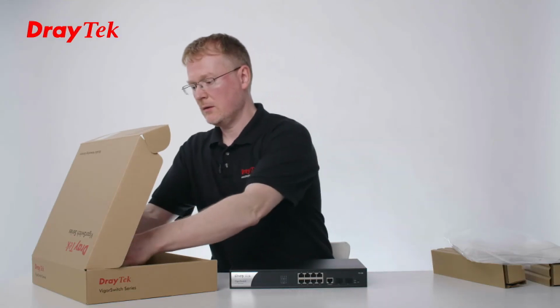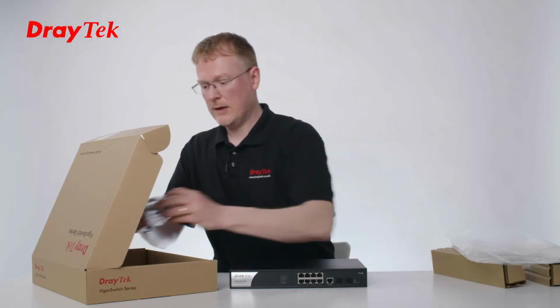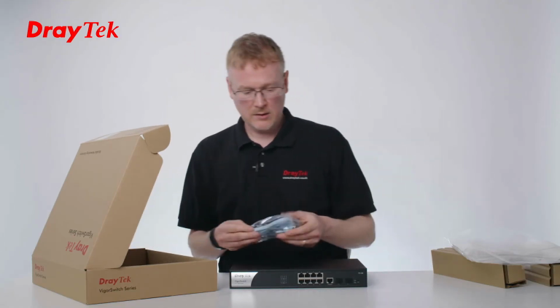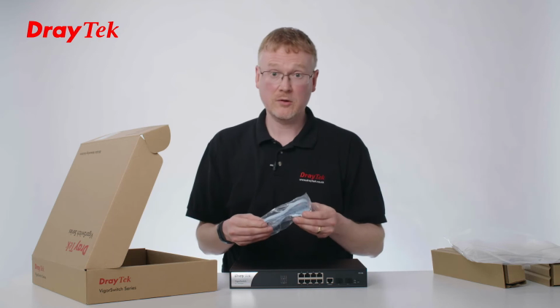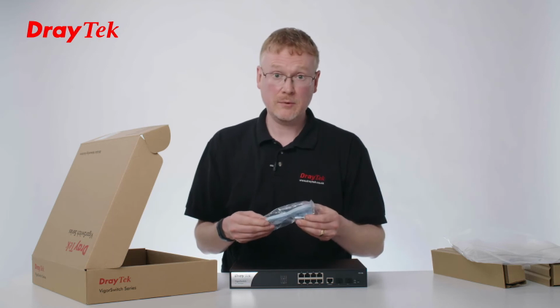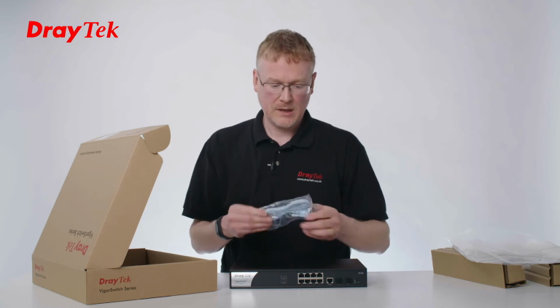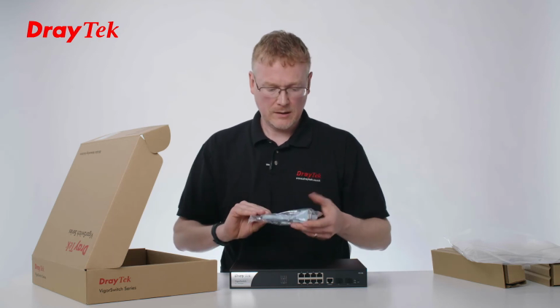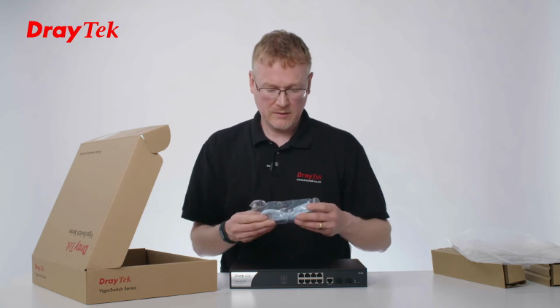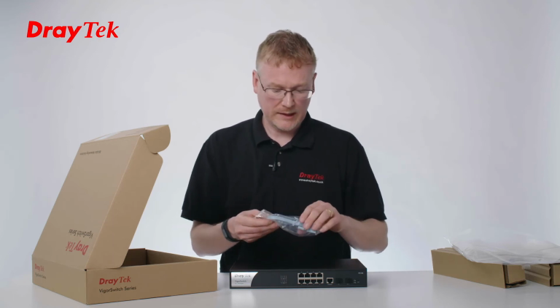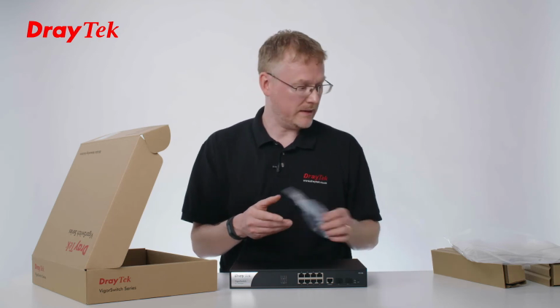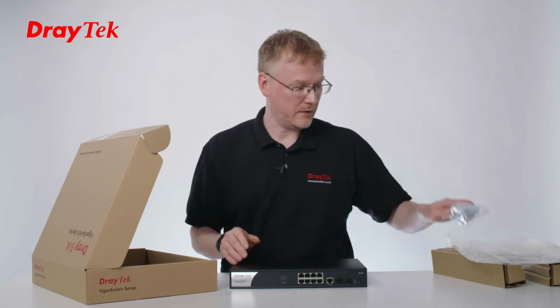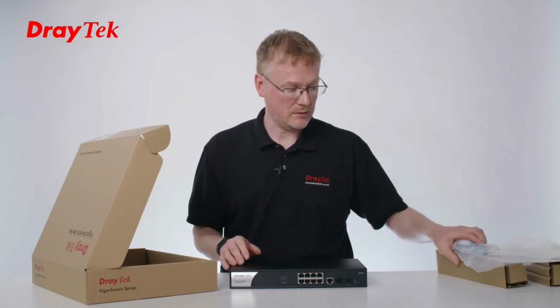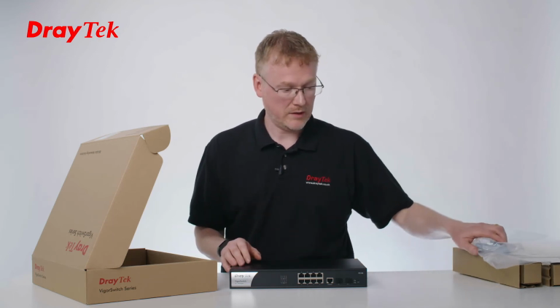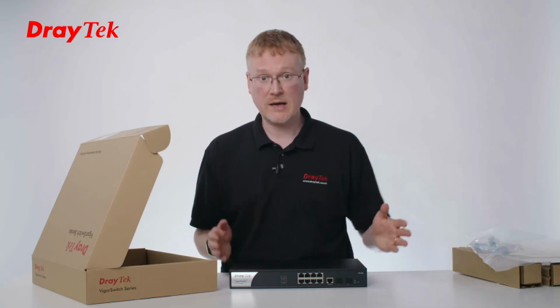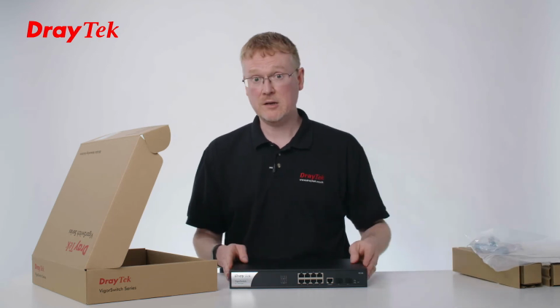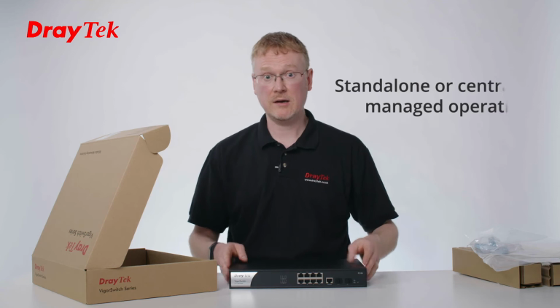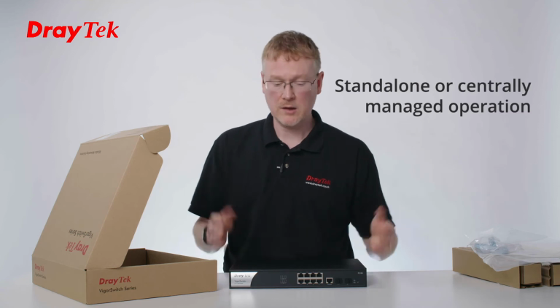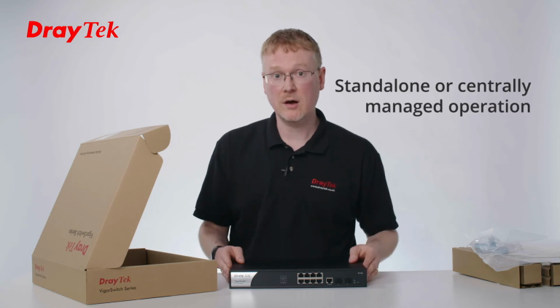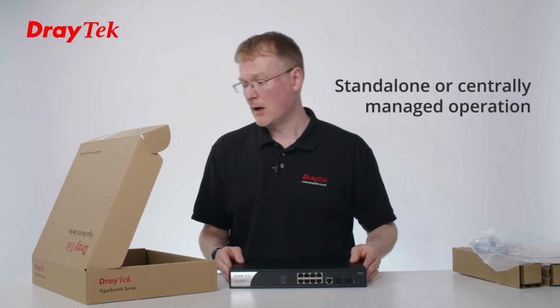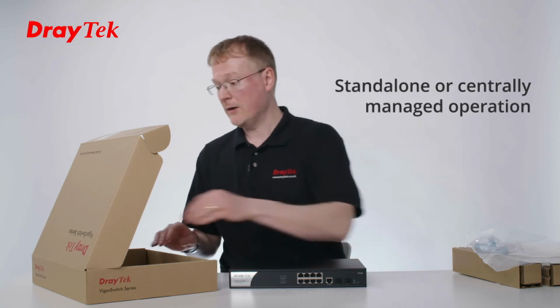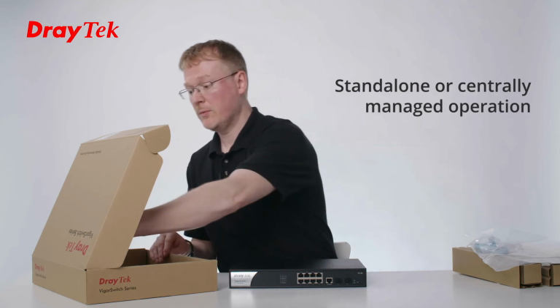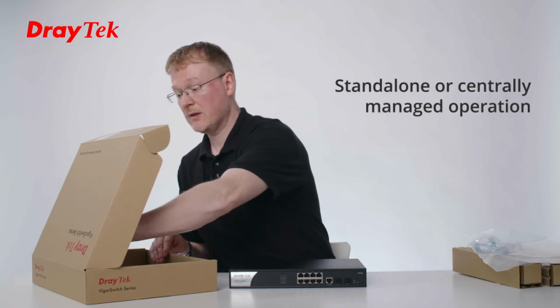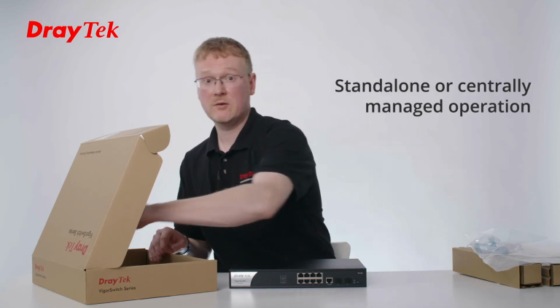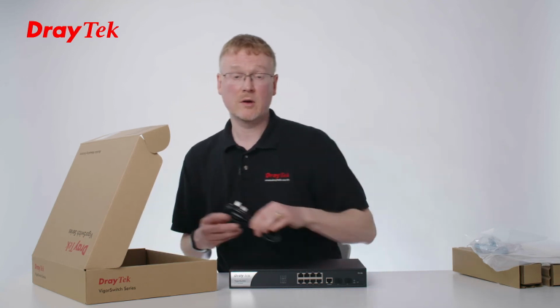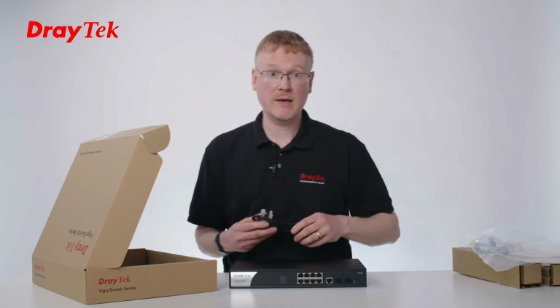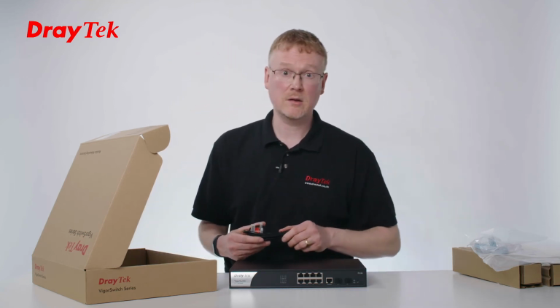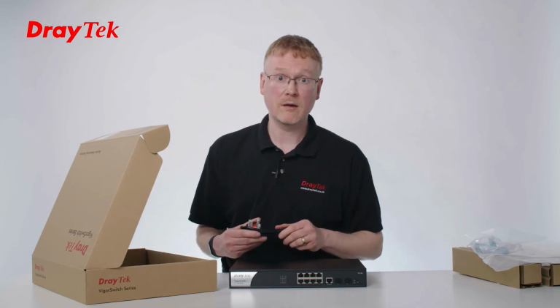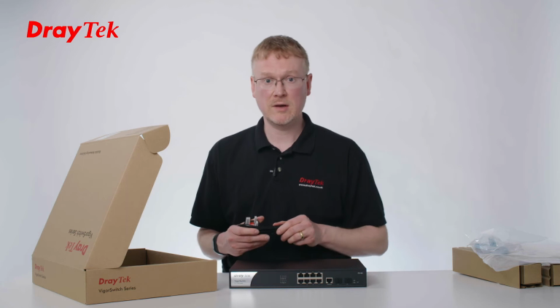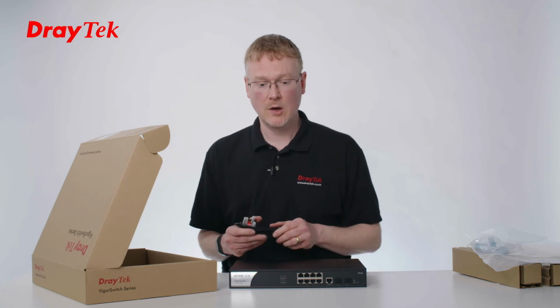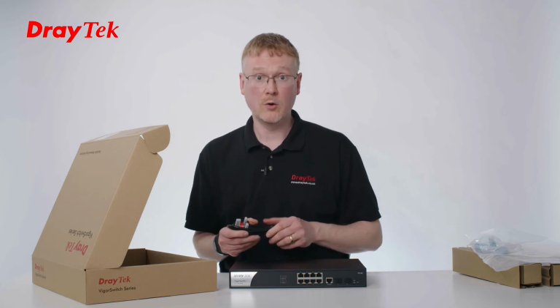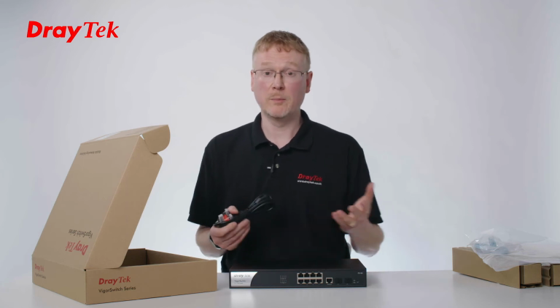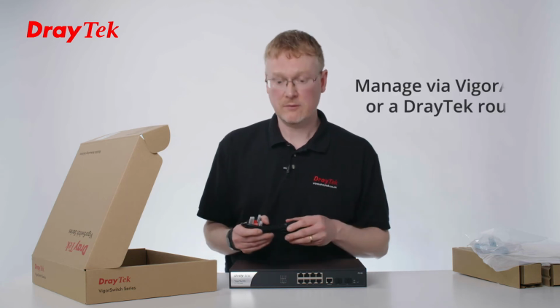We've got a console cable. This is for out-of-band configuration of the device, but you can manage it directly using IP. It also supports central management, so you can manage it using VigorACS or from a Draytek router.